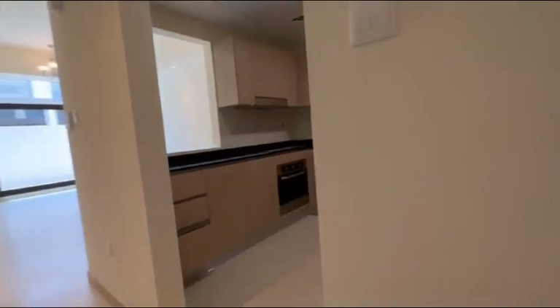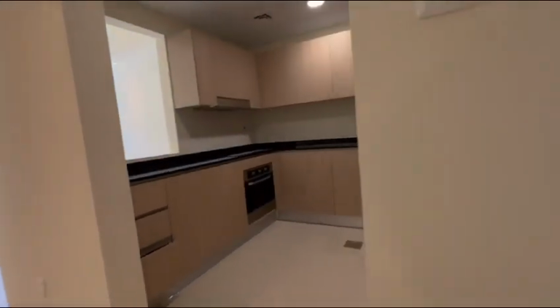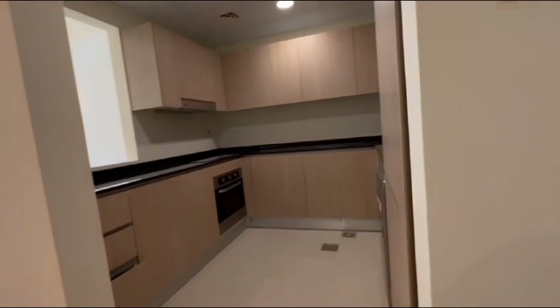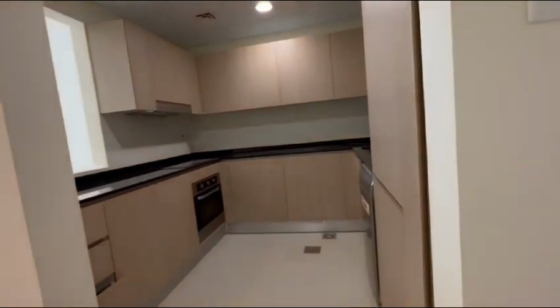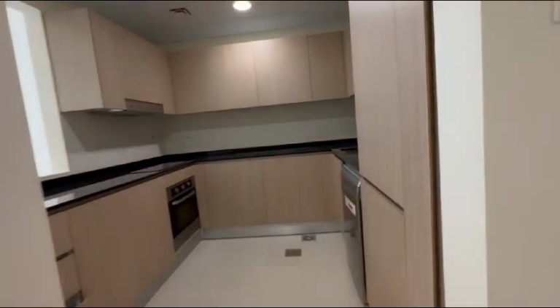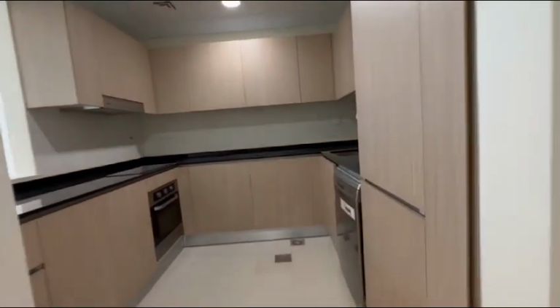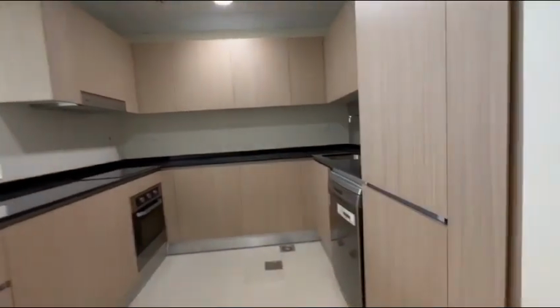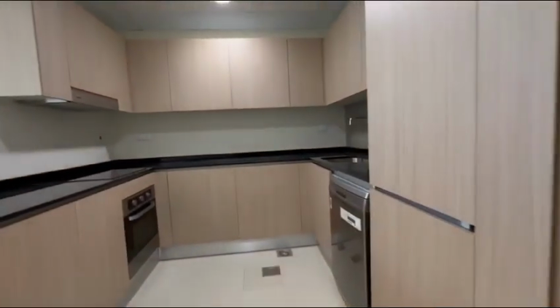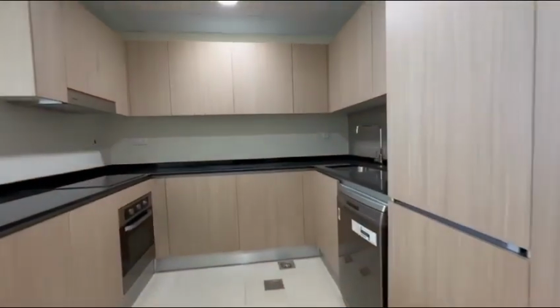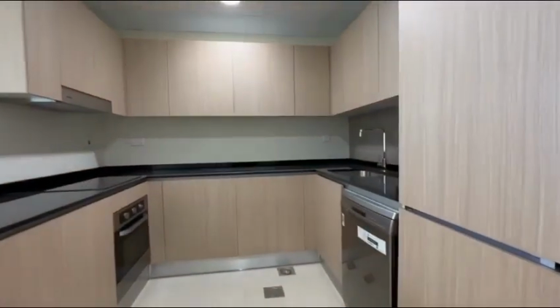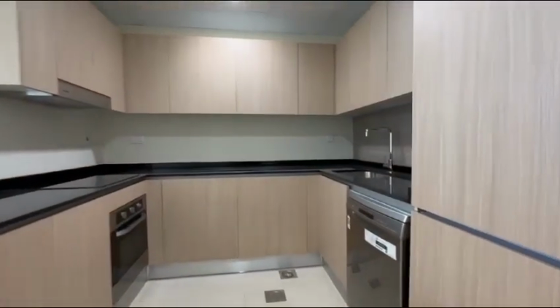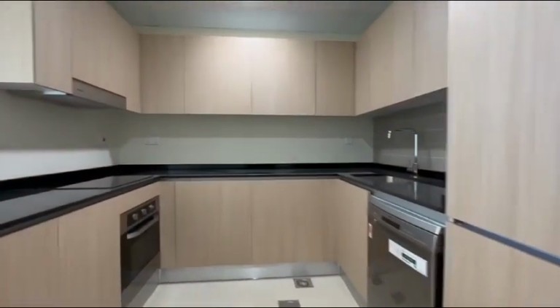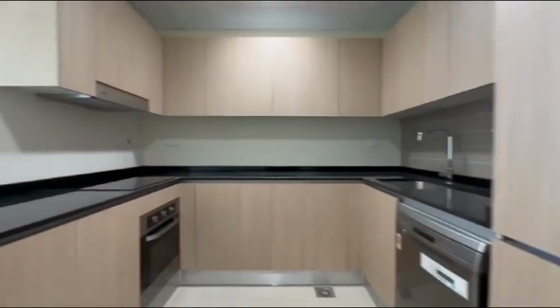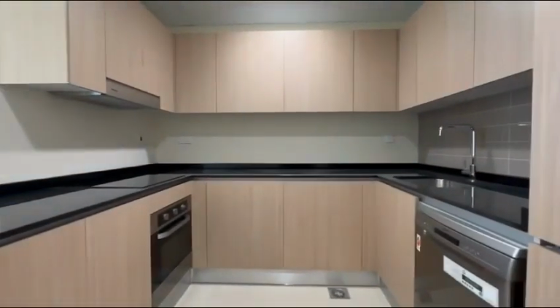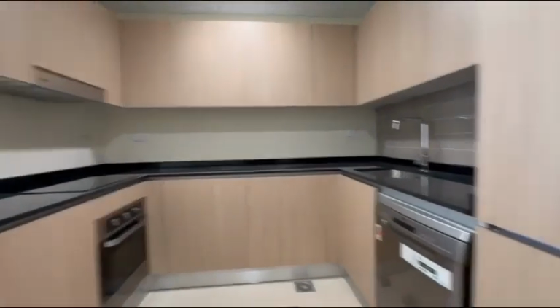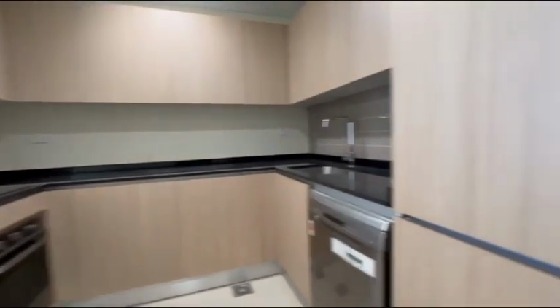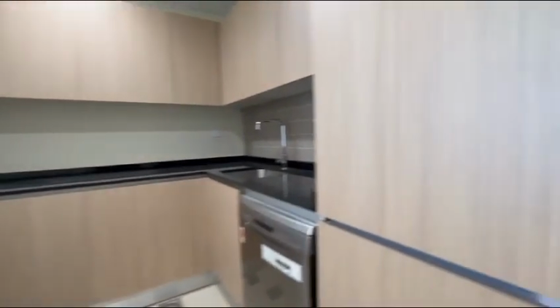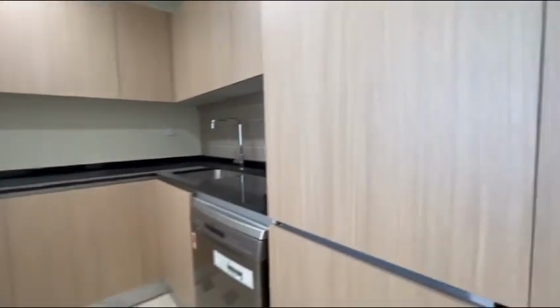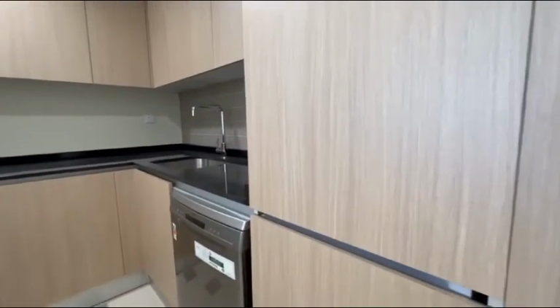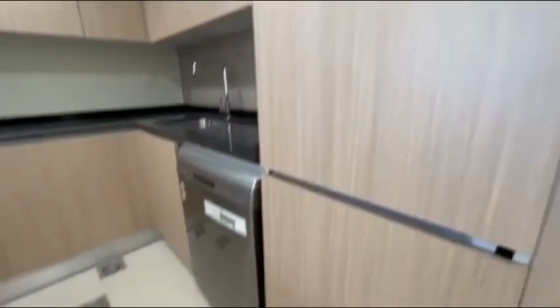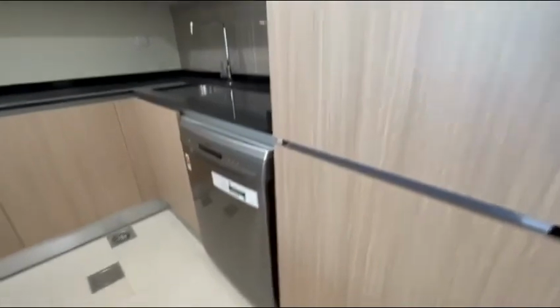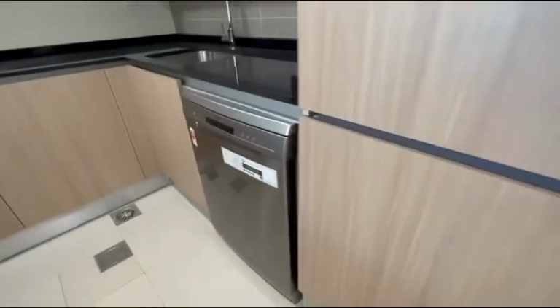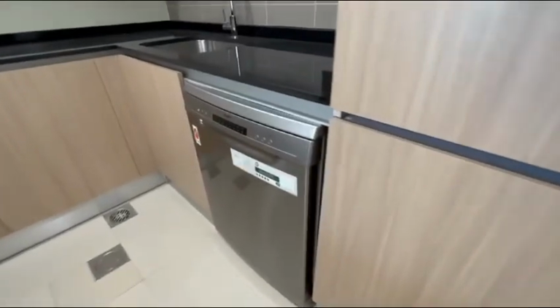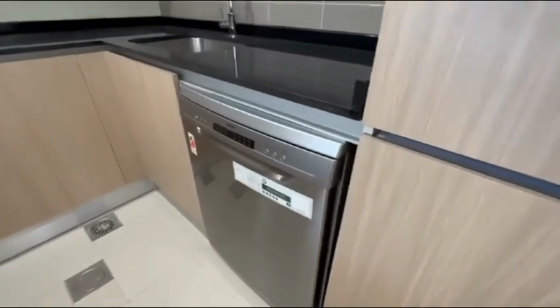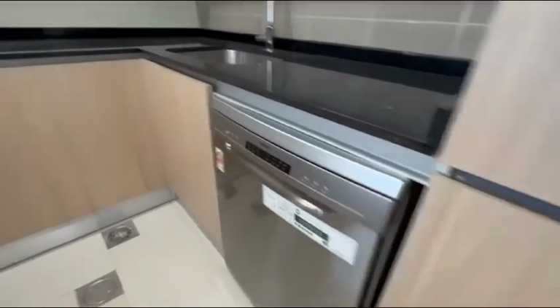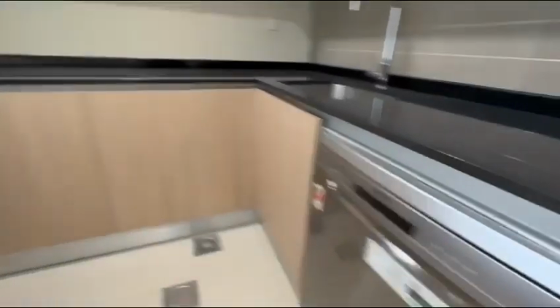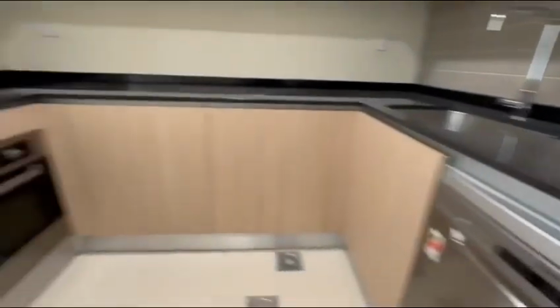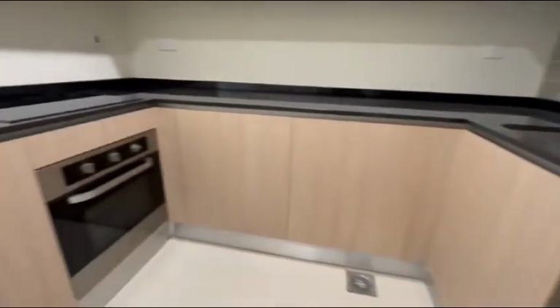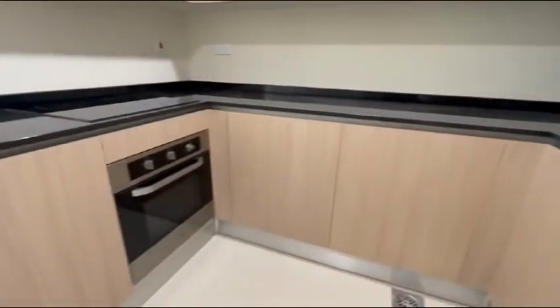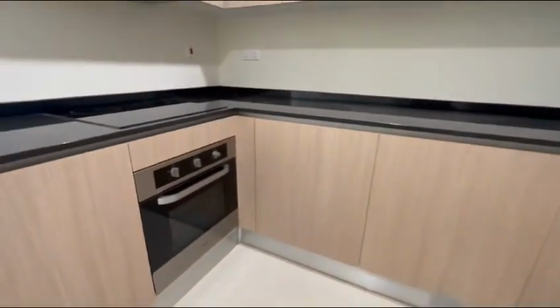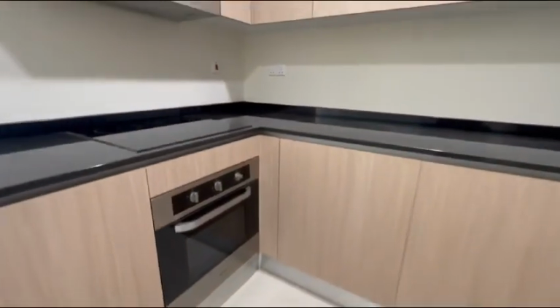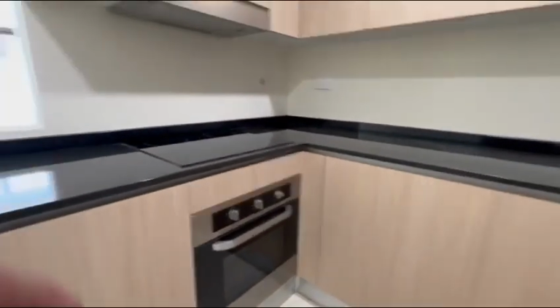Then you have a semi-open kitchen. The kitchen comes fully equipped — your refrigerator, your dishwasher, cooktop and oven.